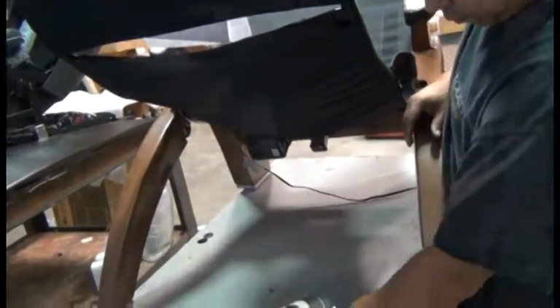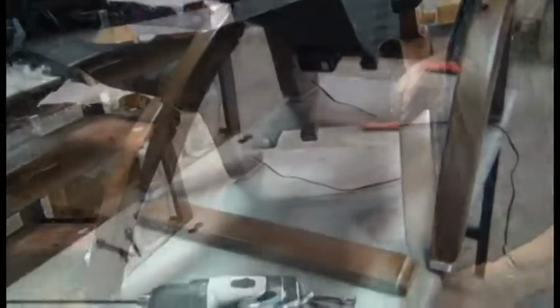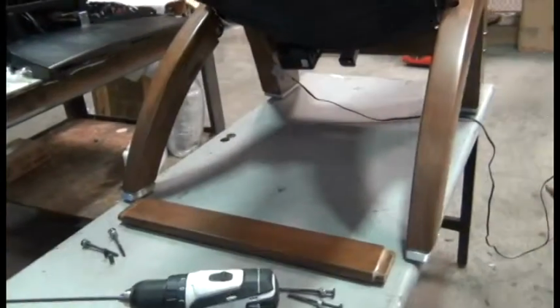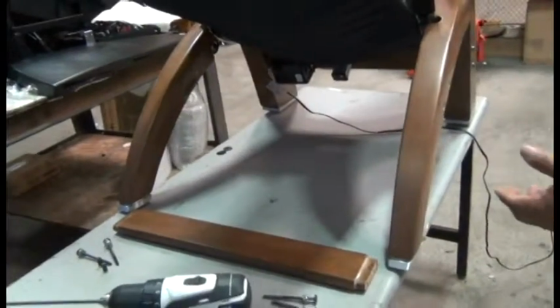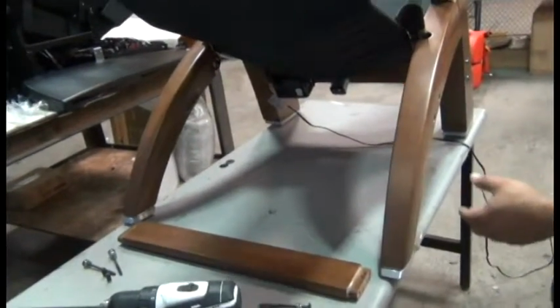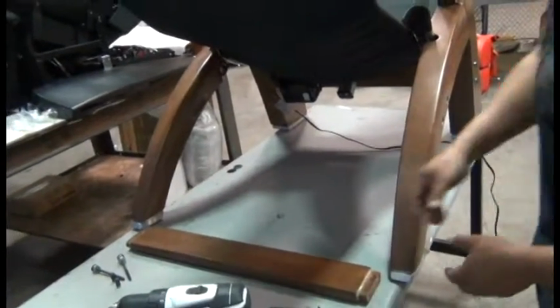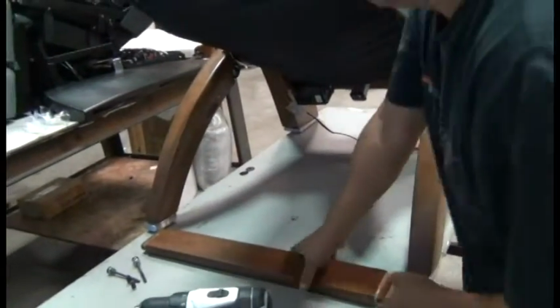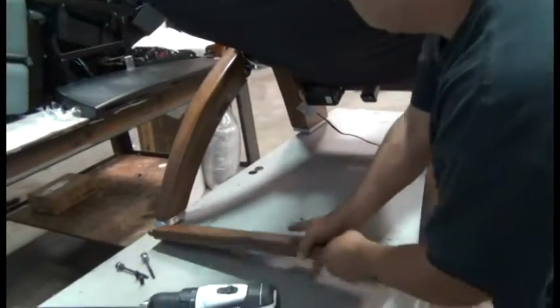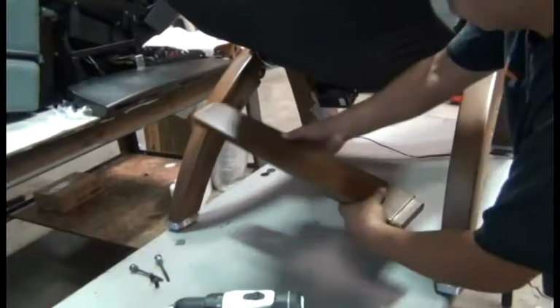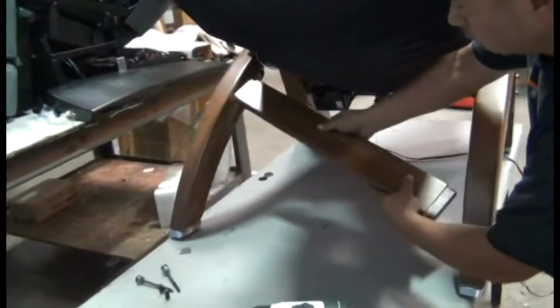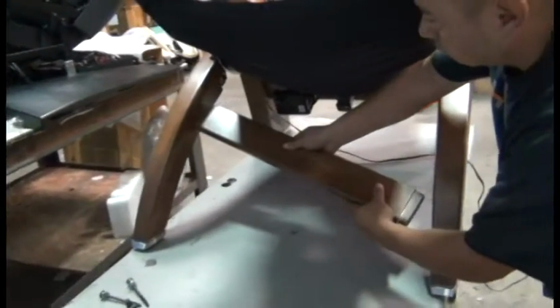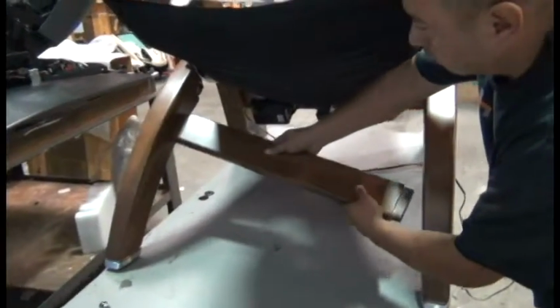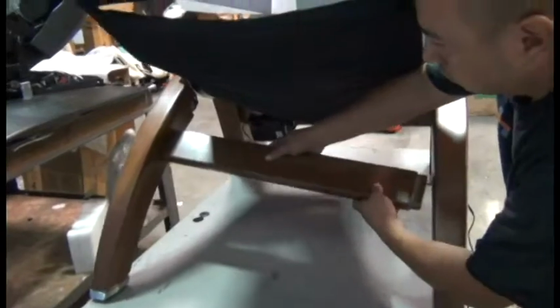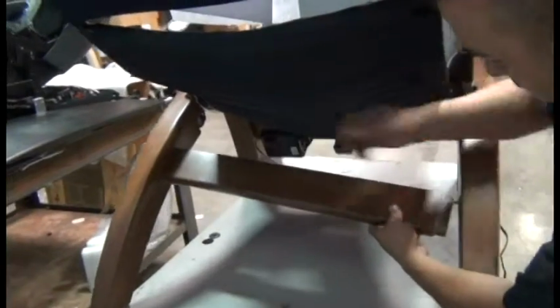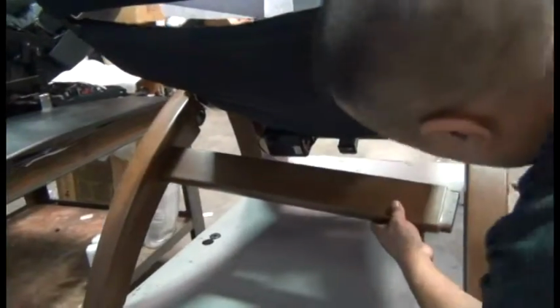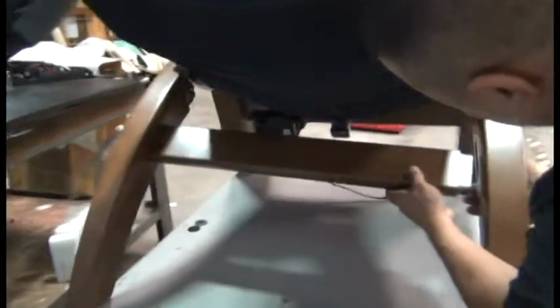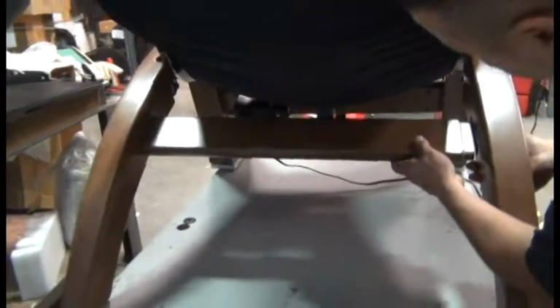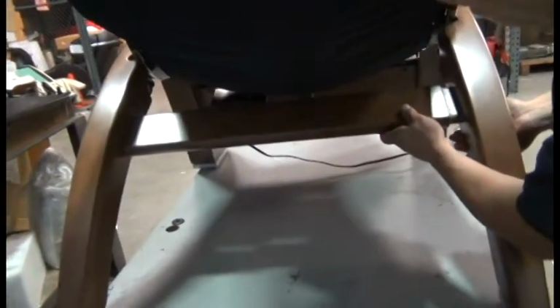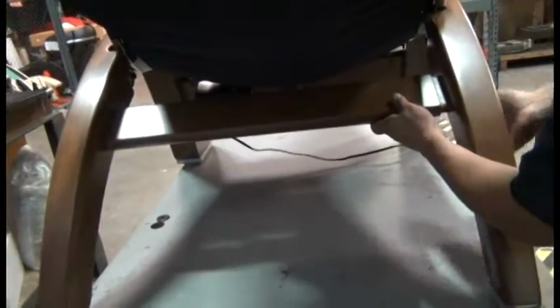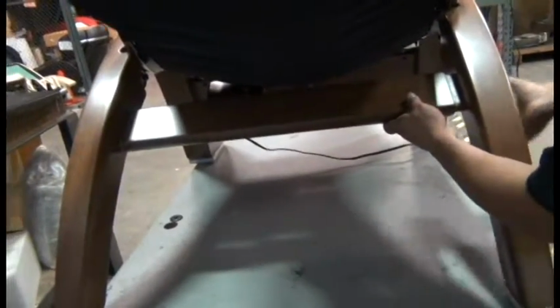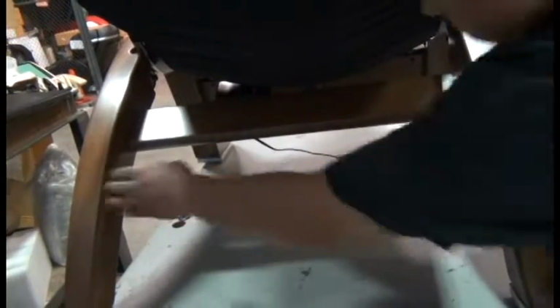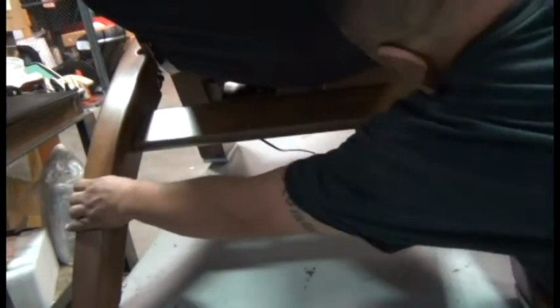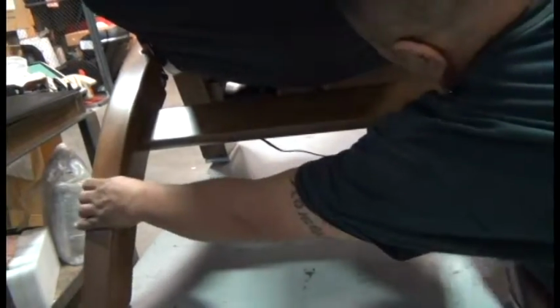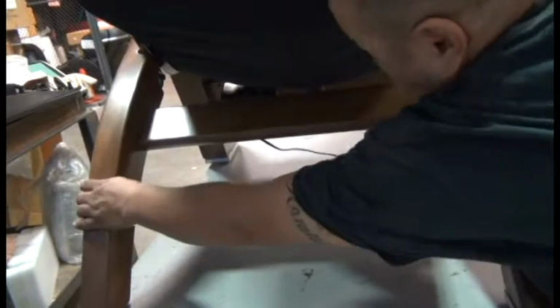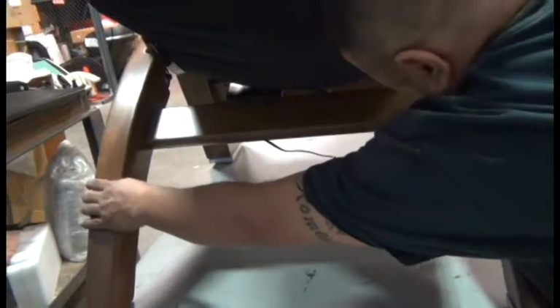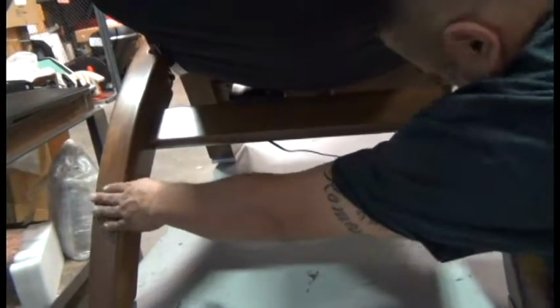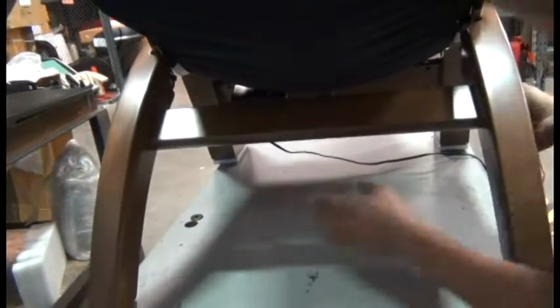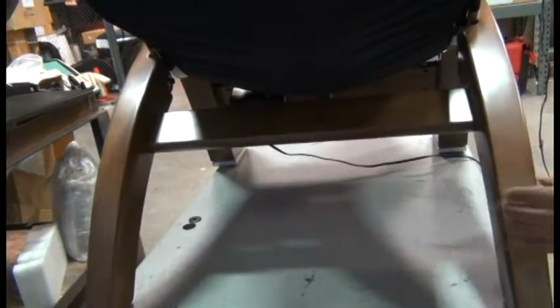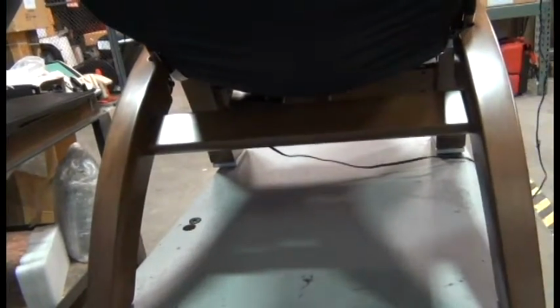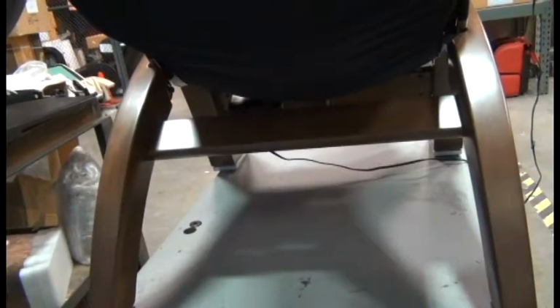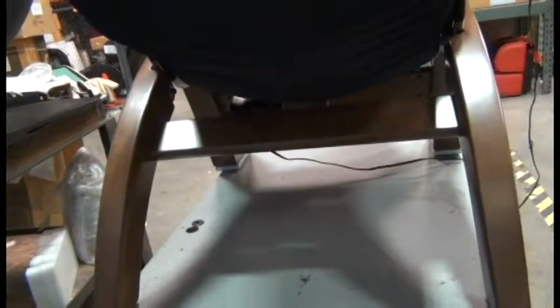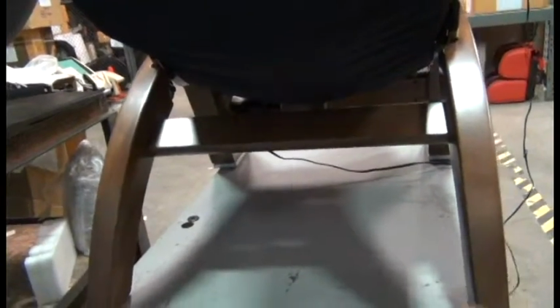To replace the stretcher bar, simply do those steps in reverse. Insert one side into the receptacle, line up the other side, and tap firmly with your palm to seat them completely within the chair legs.